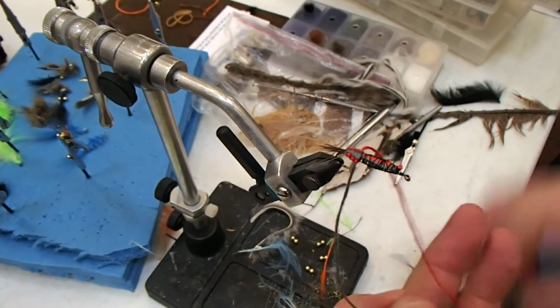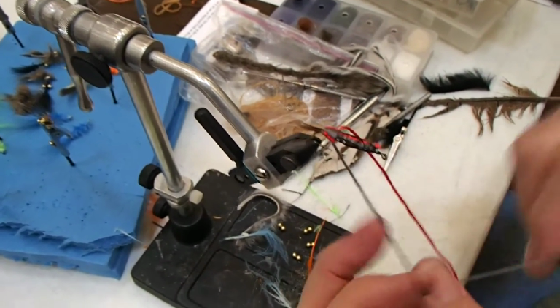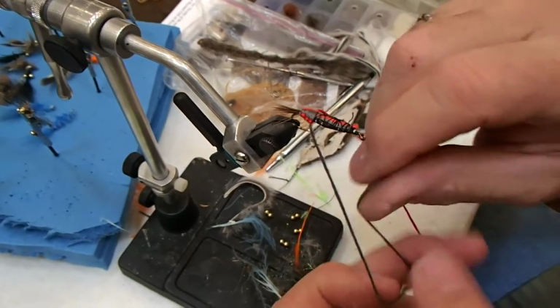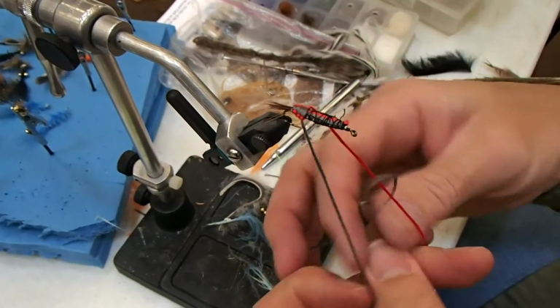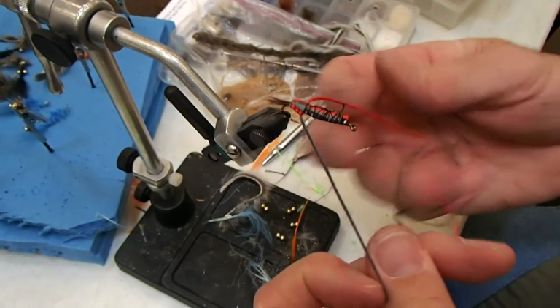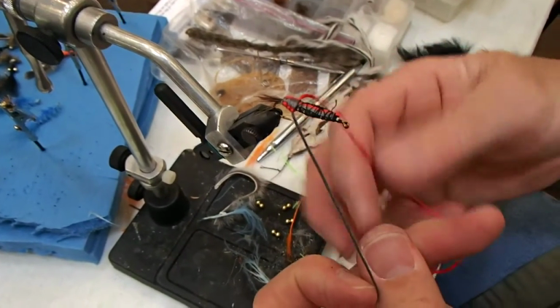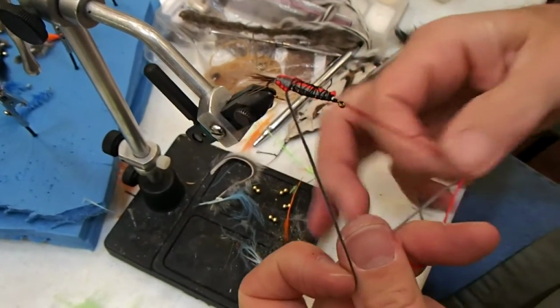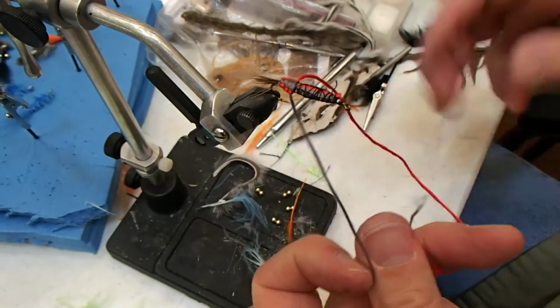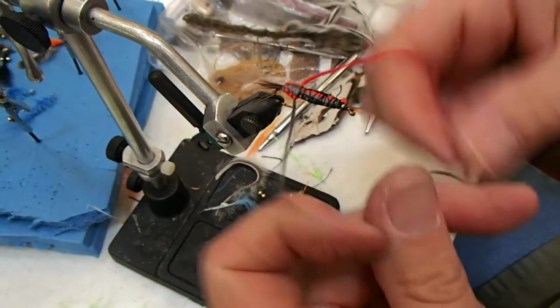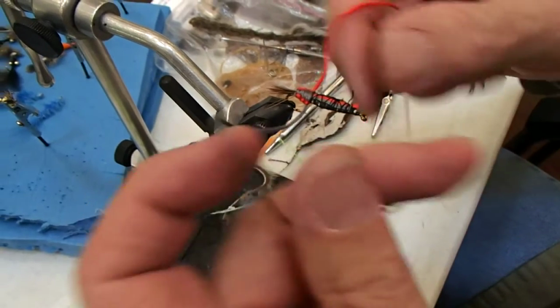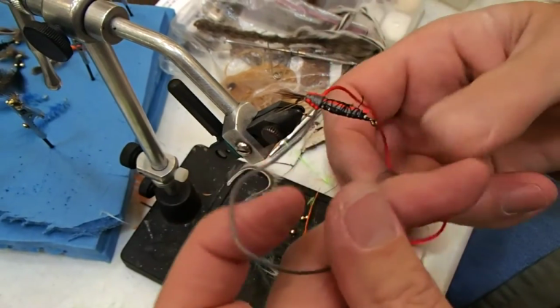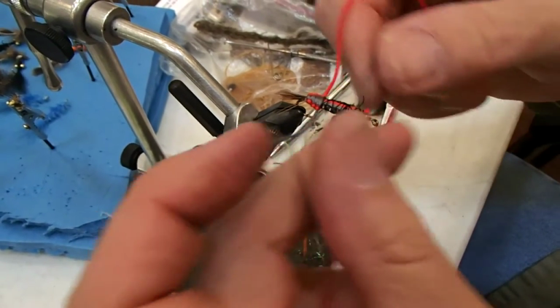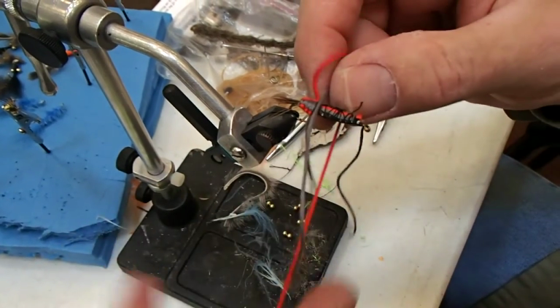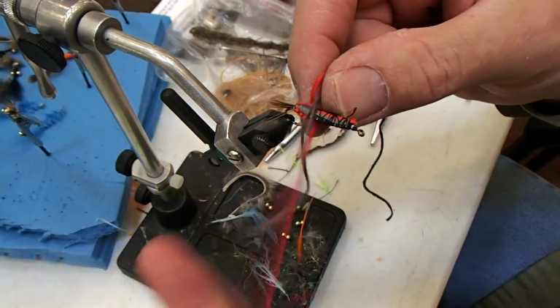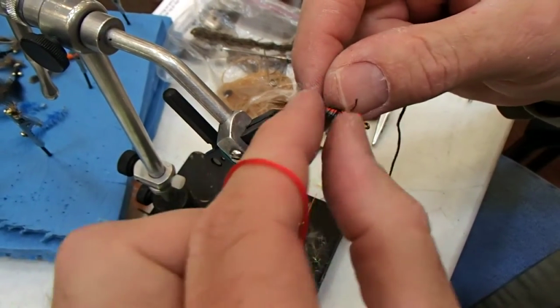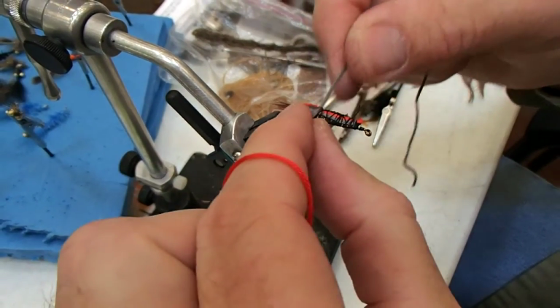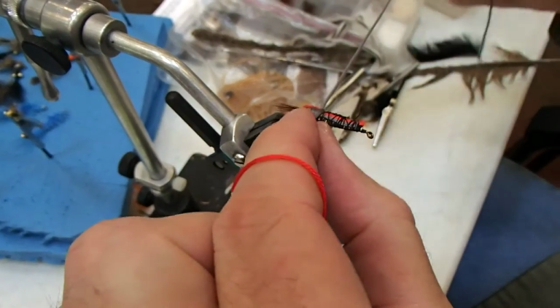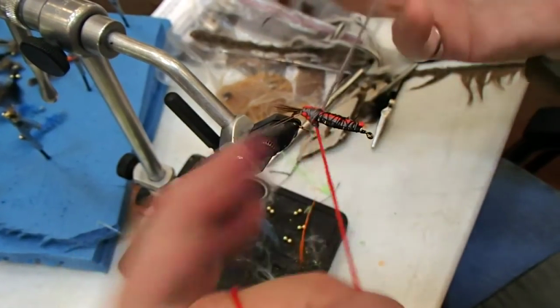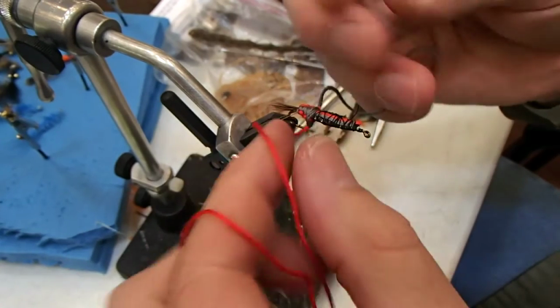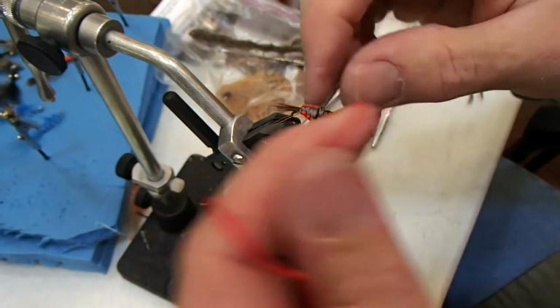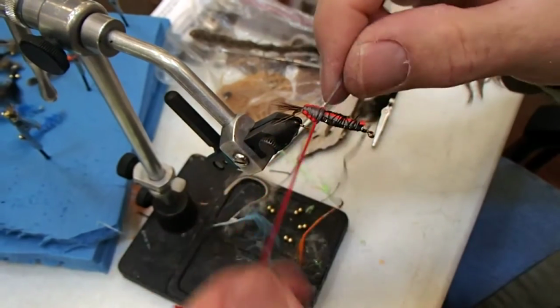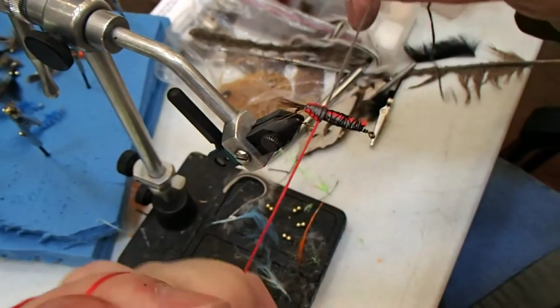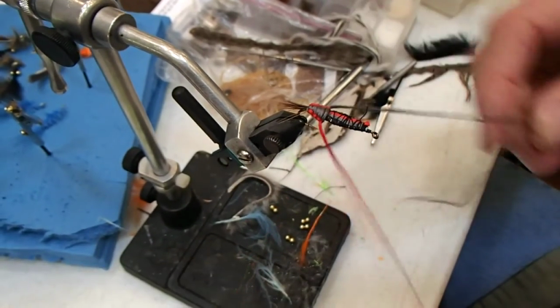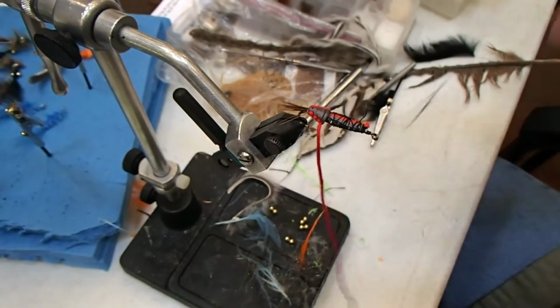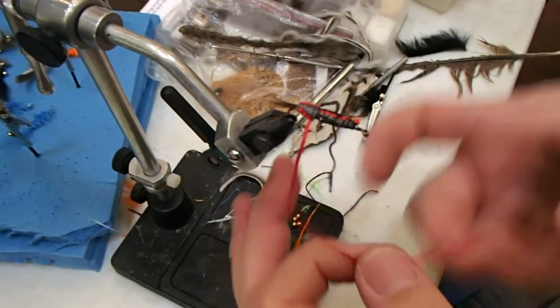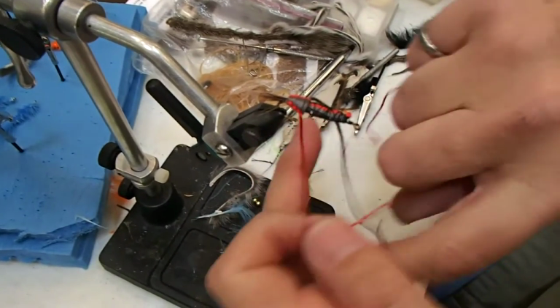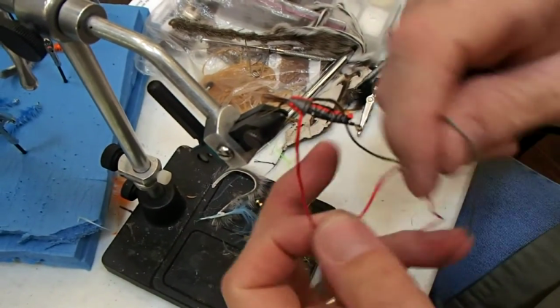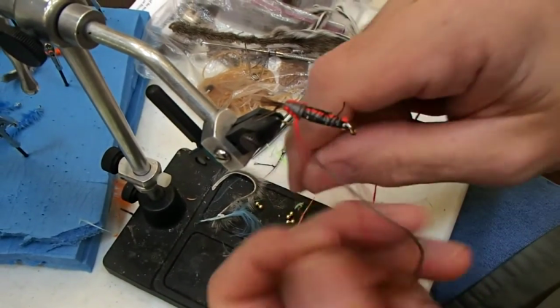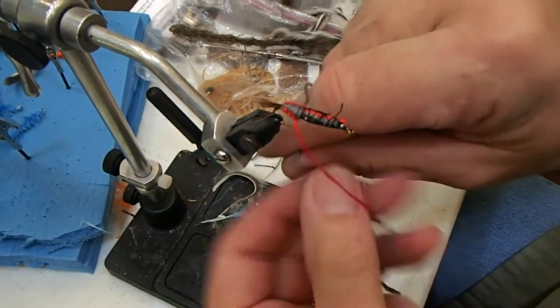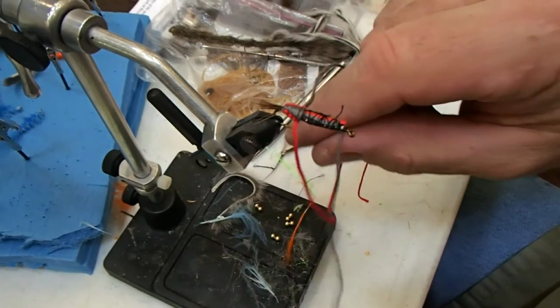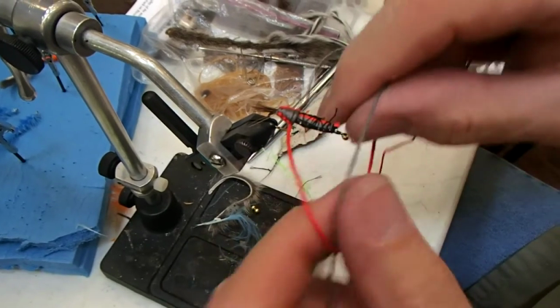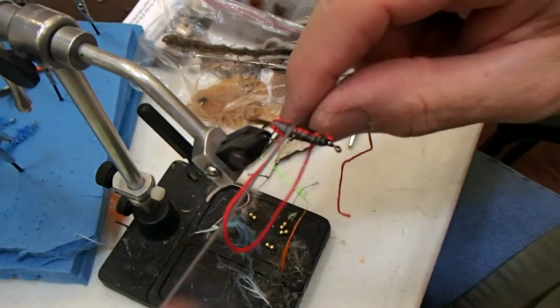It'll line everything up. And you just repeat it until you get the entire body the way you want it. That's all there is to it. And there you go — just keep doing that until you get it completely the way you want it.